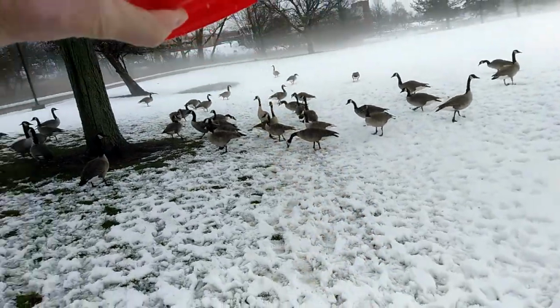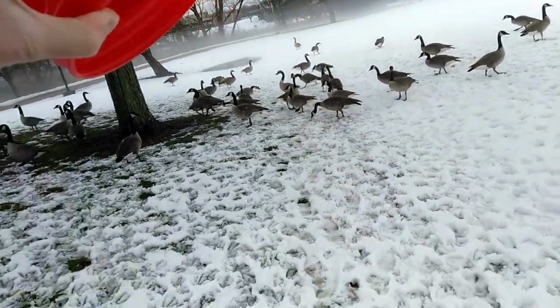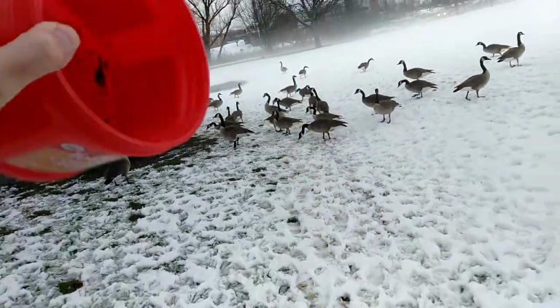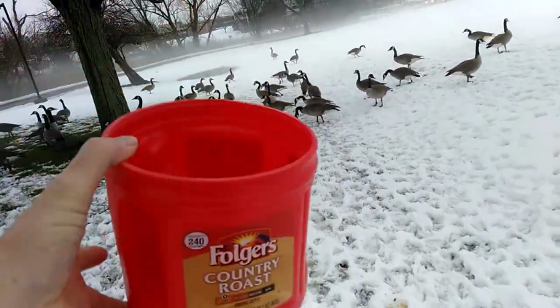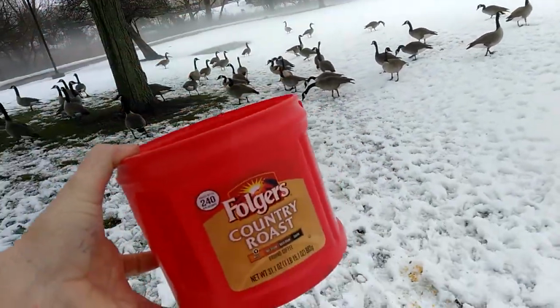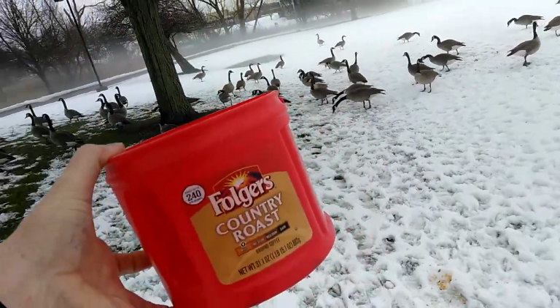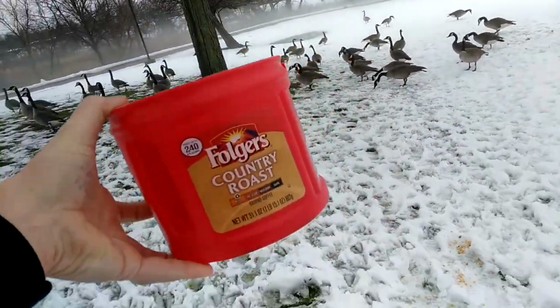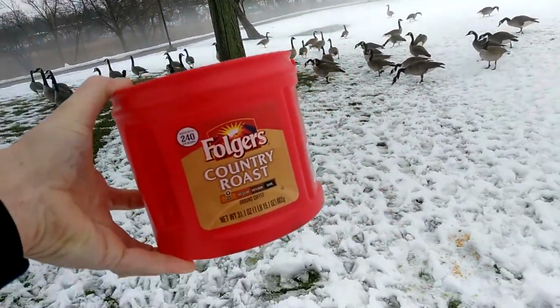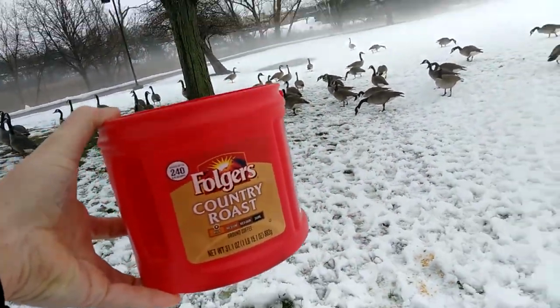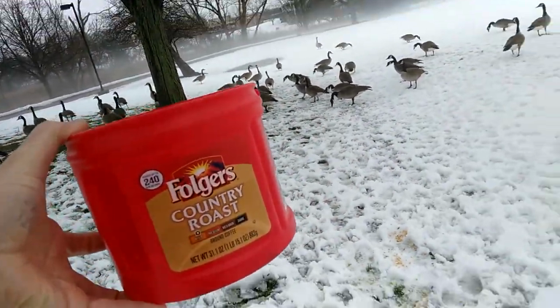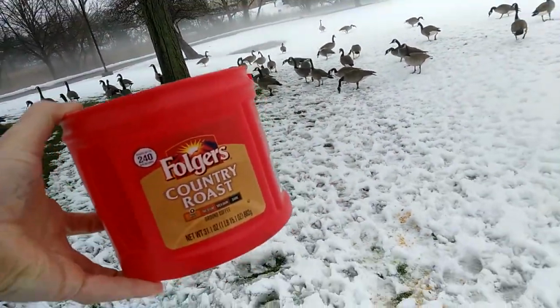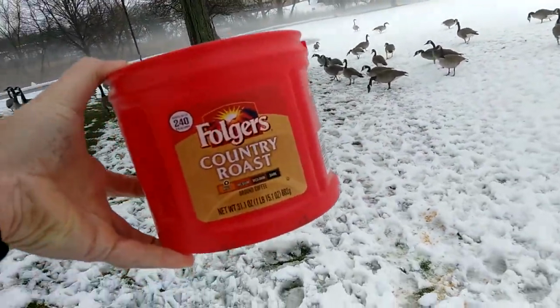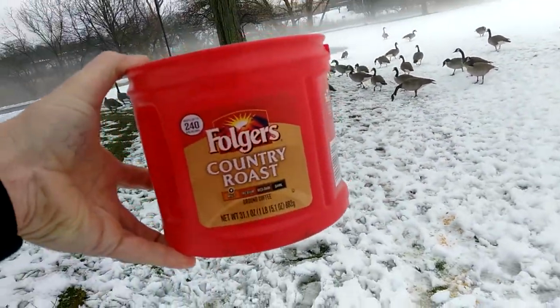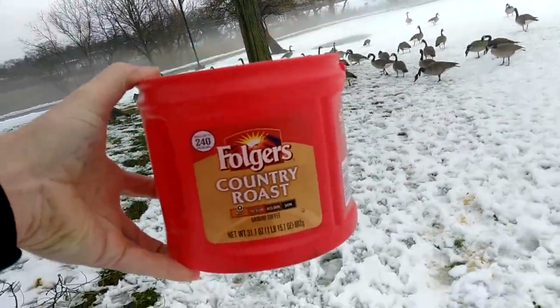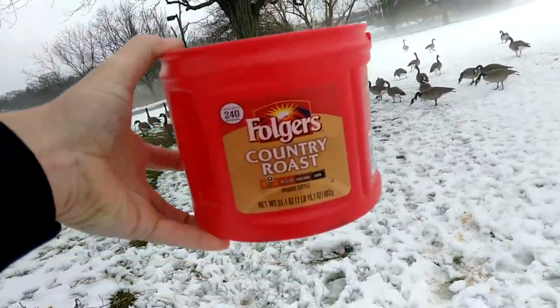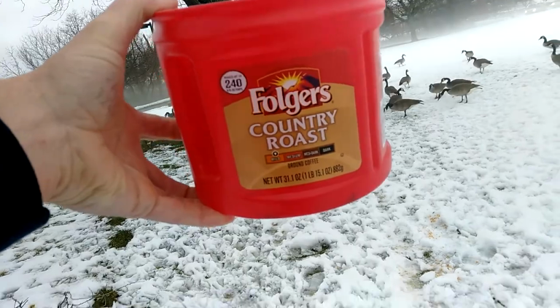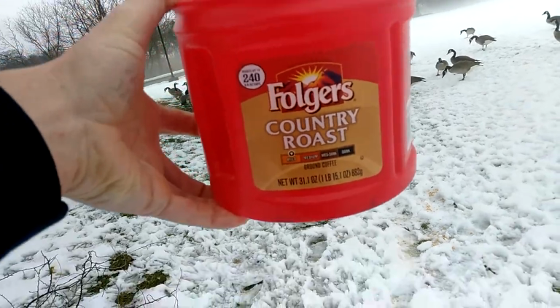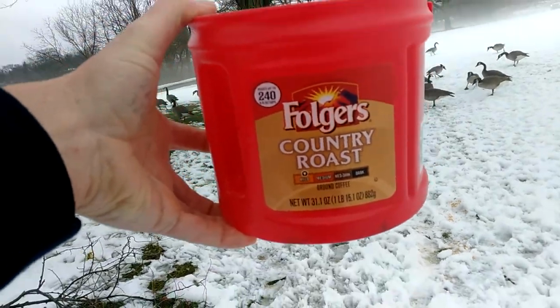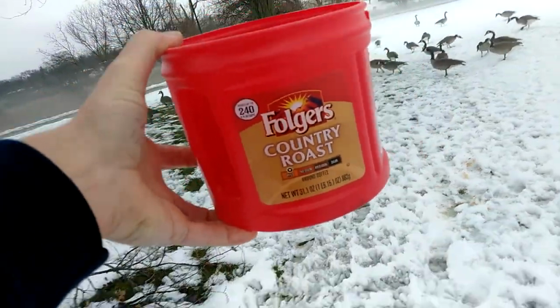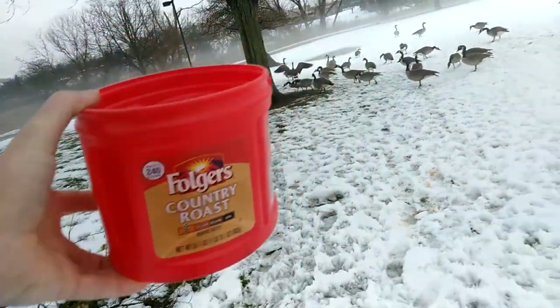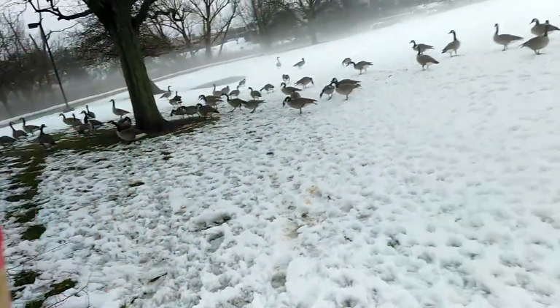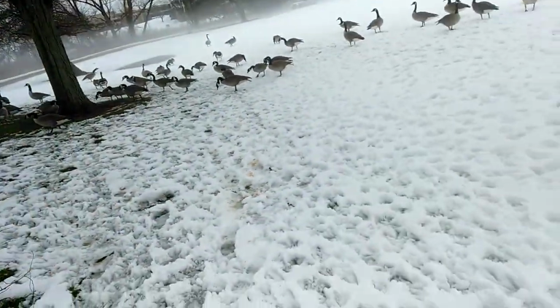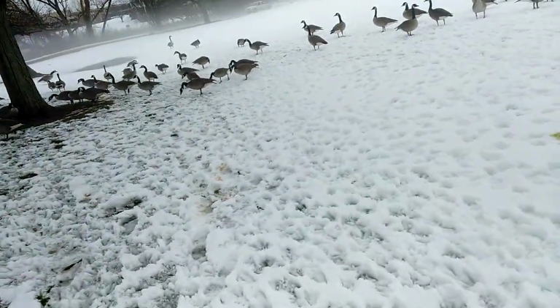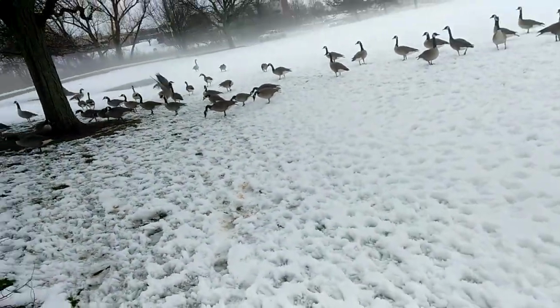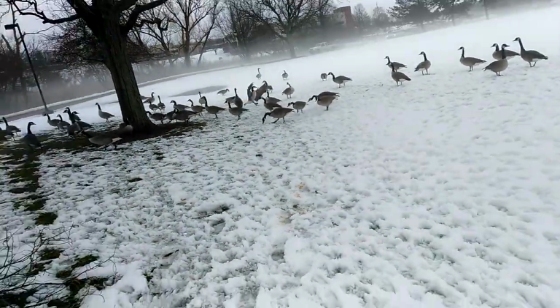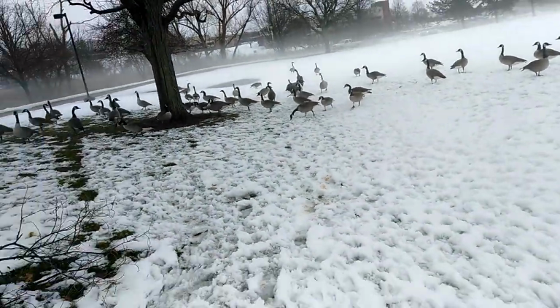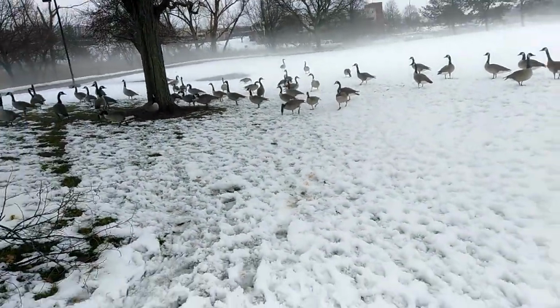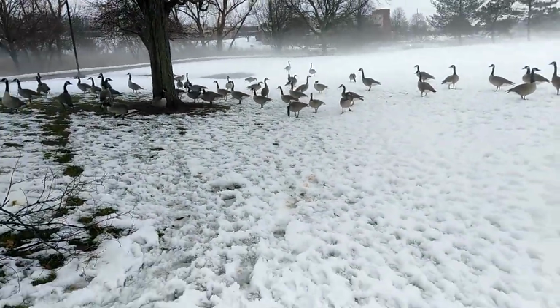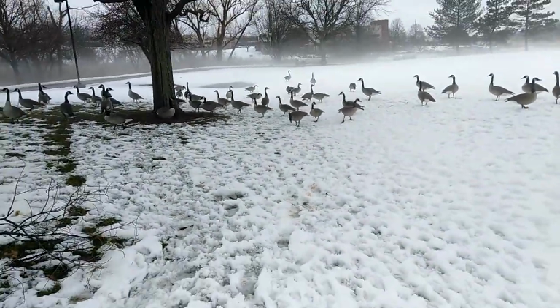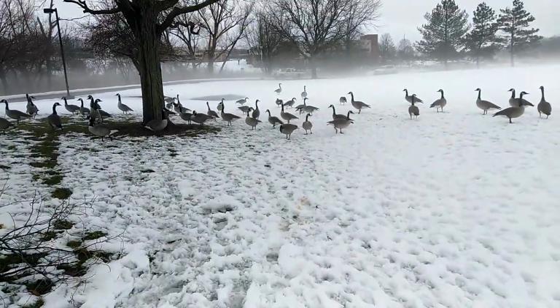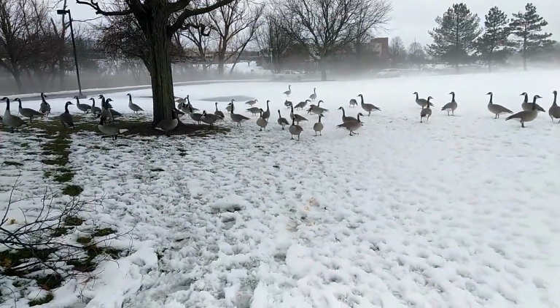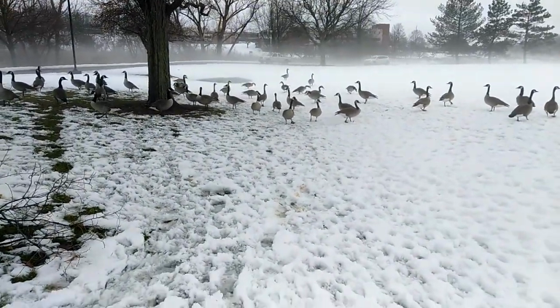That'll be that bucket — Folgers, corn, bird seeds. They love it.